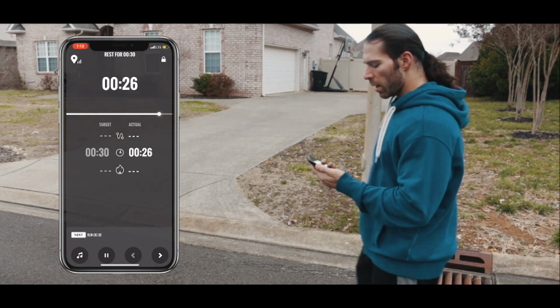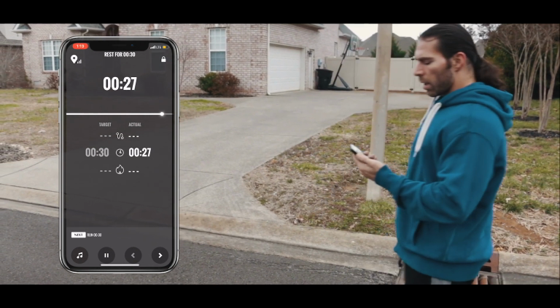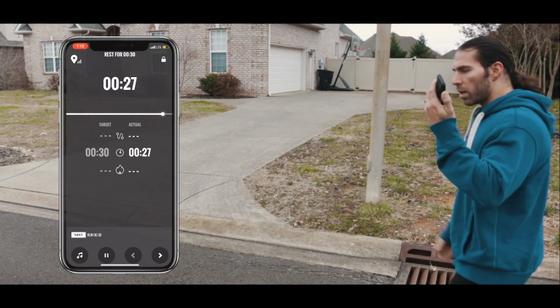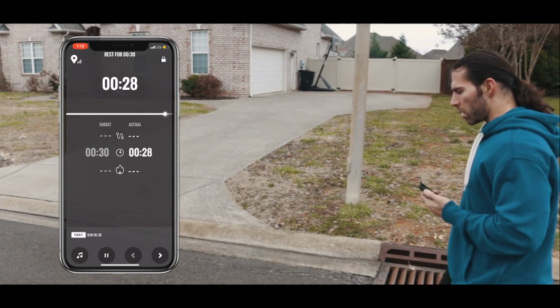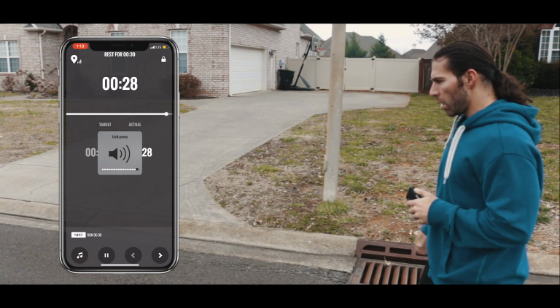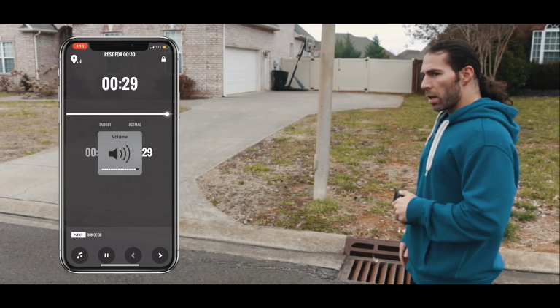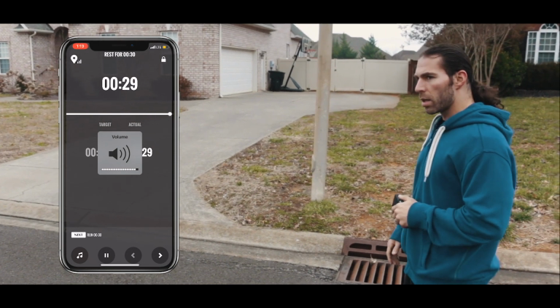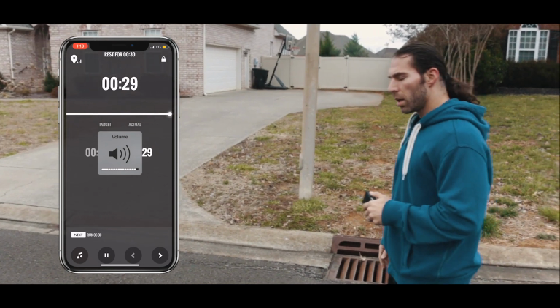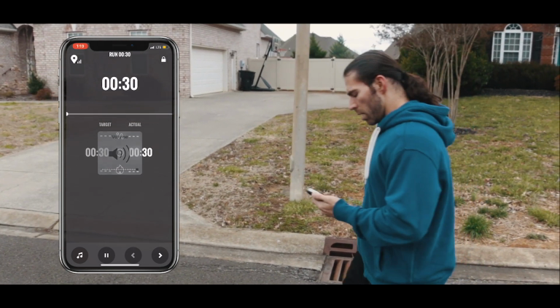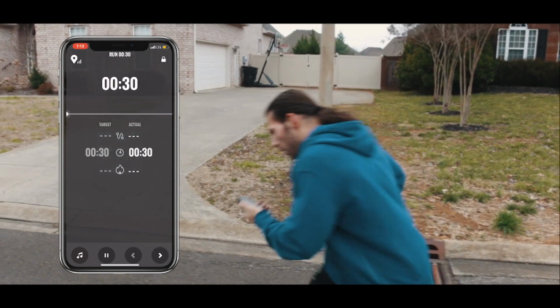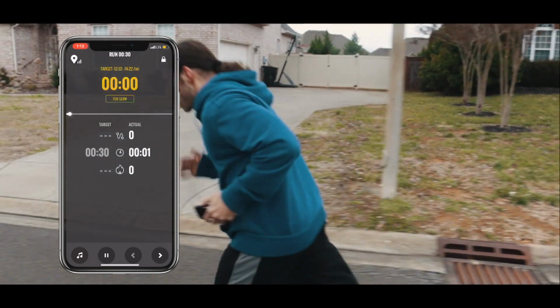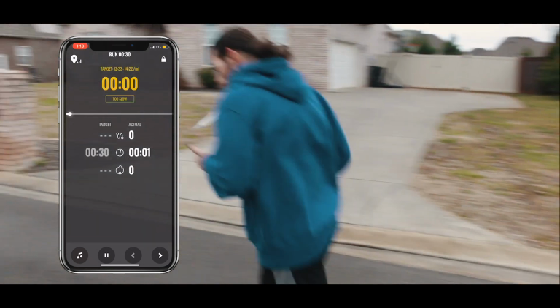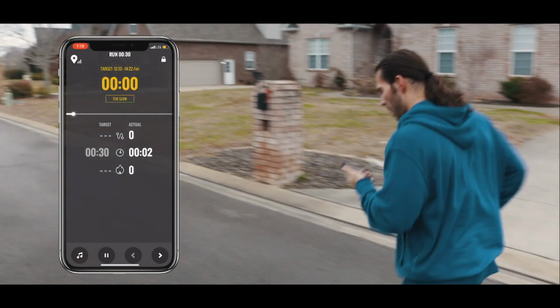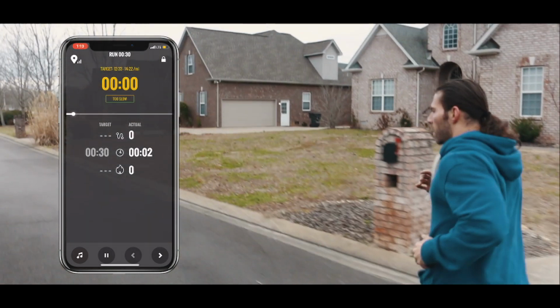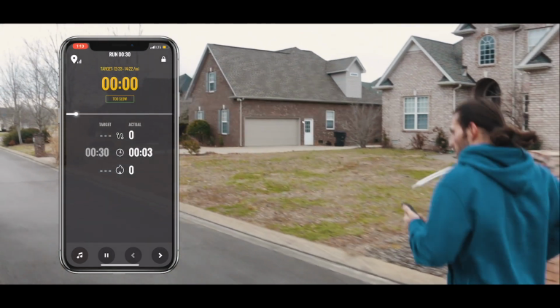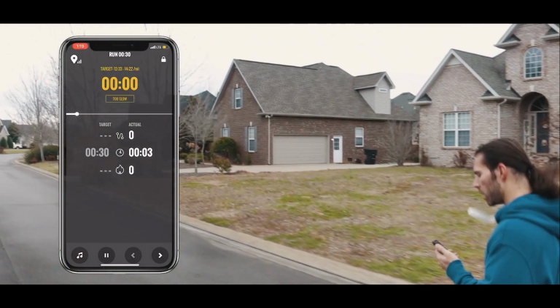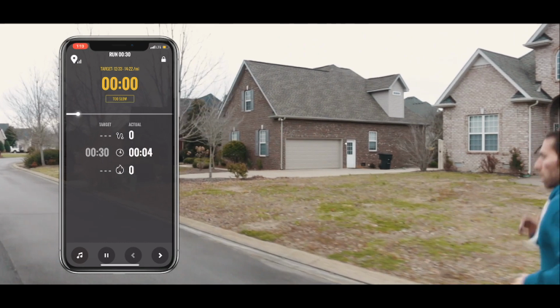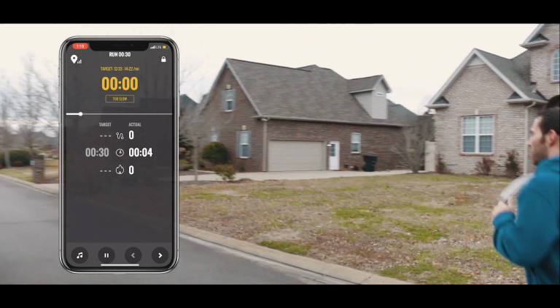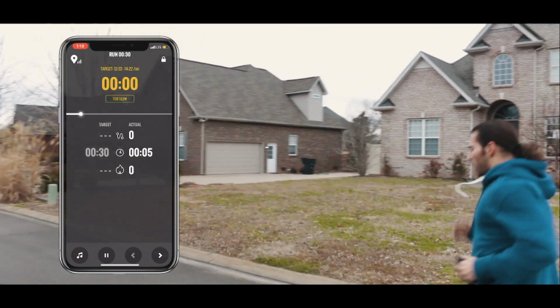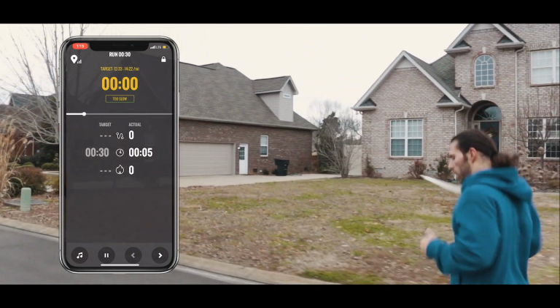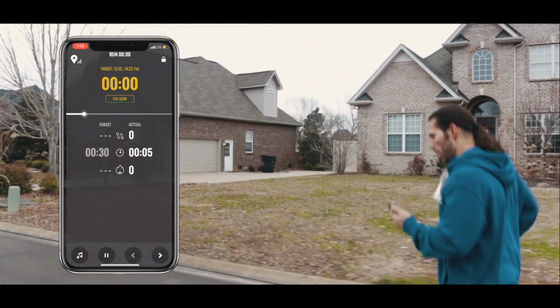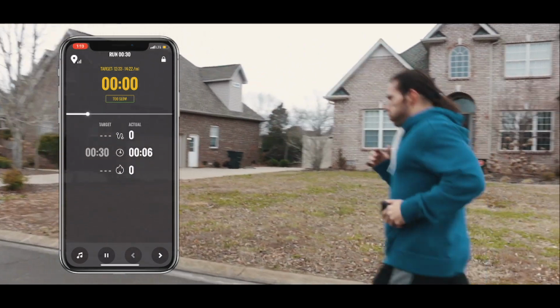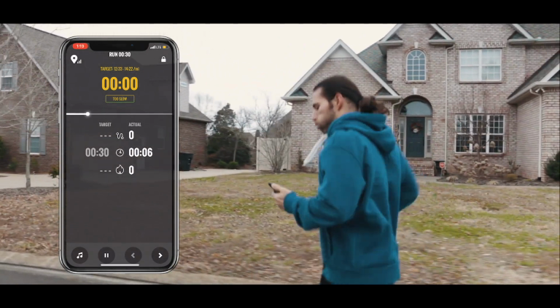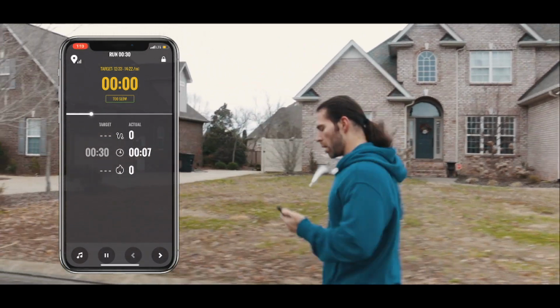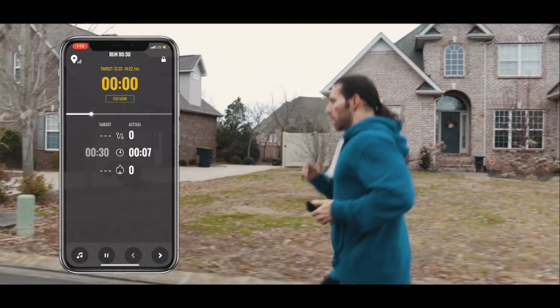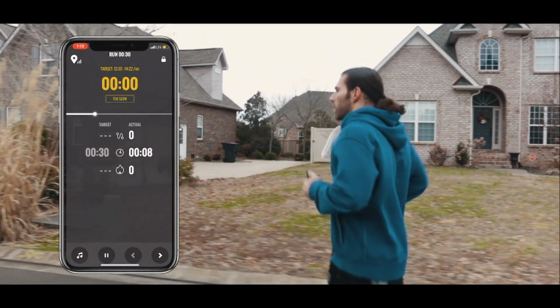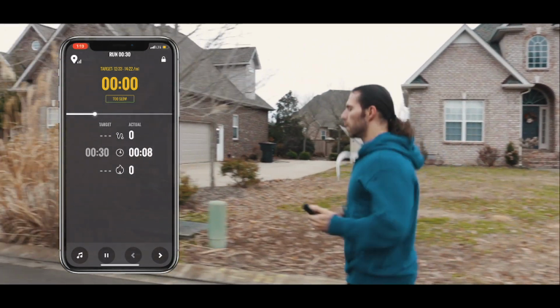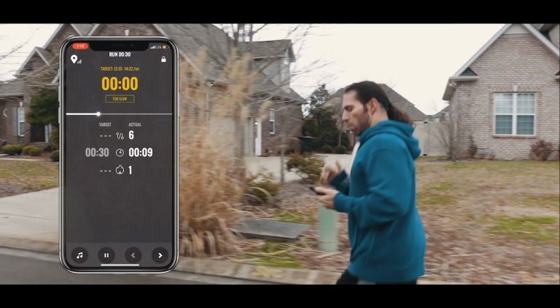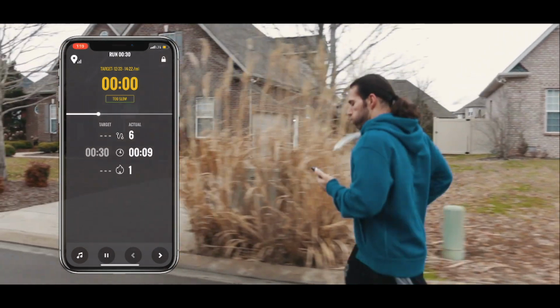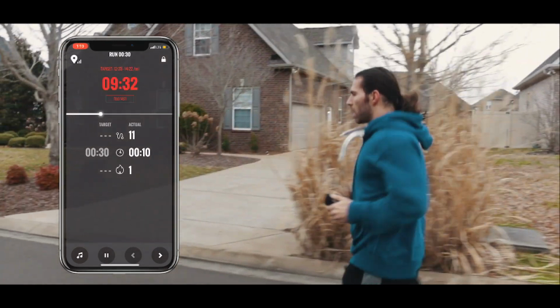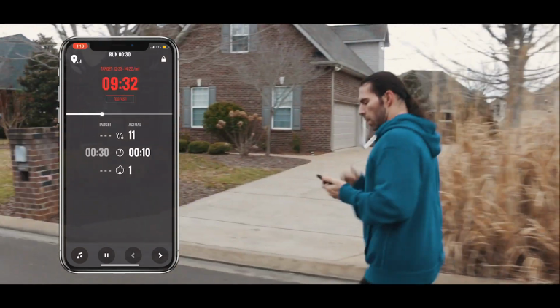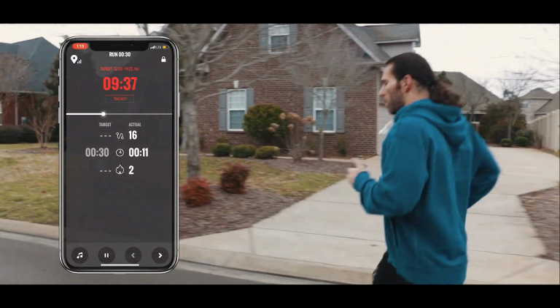3, 2, 1. Run 30 seconds at a 13 minute and 57 second per mile pace. Back it off slightly.